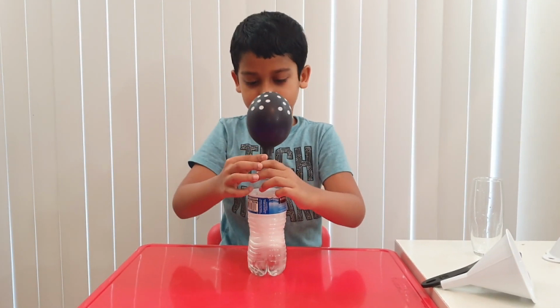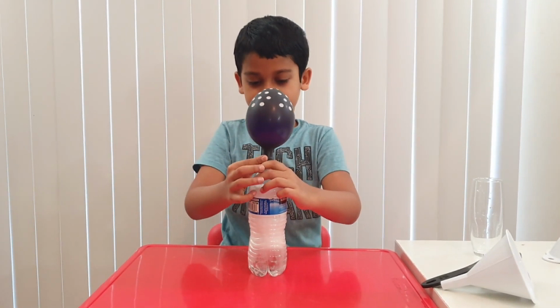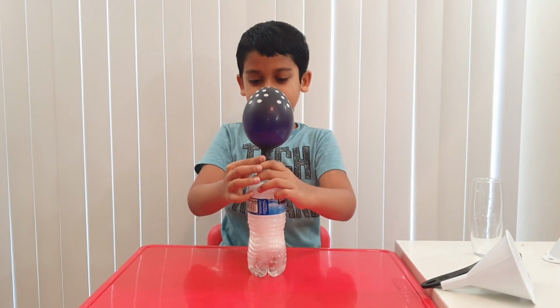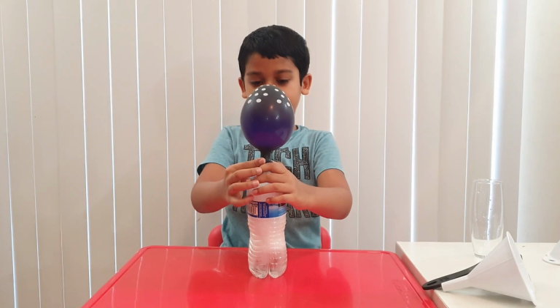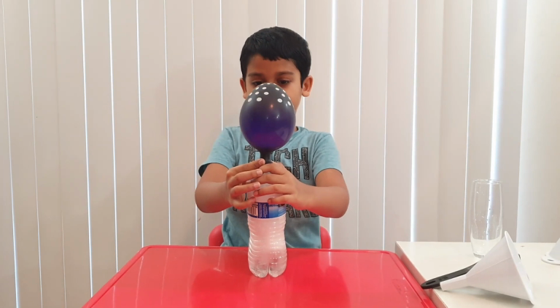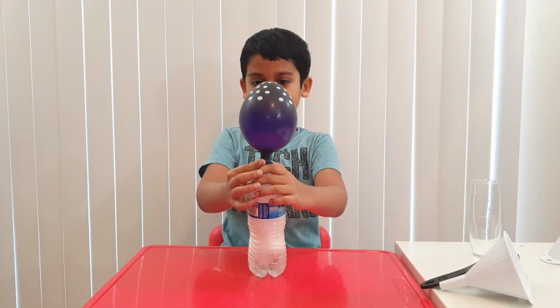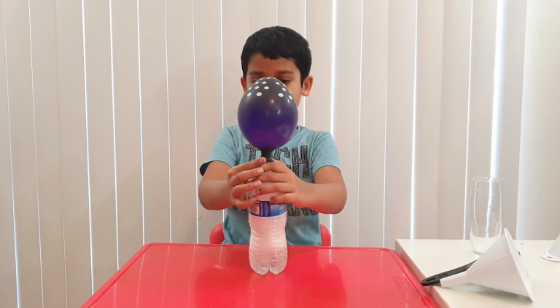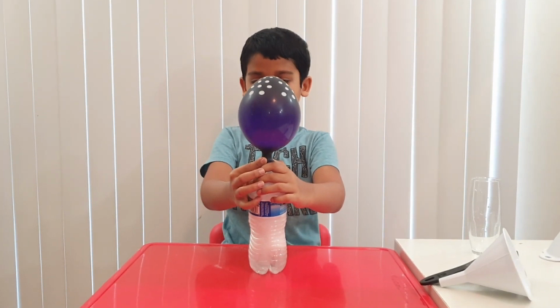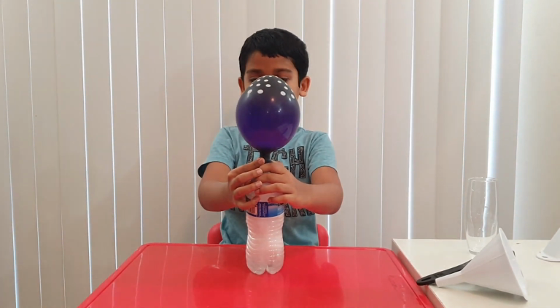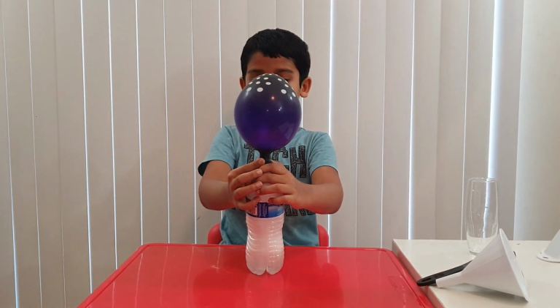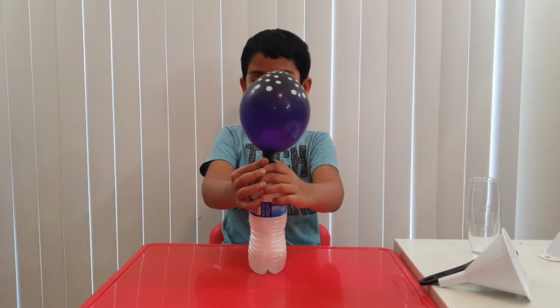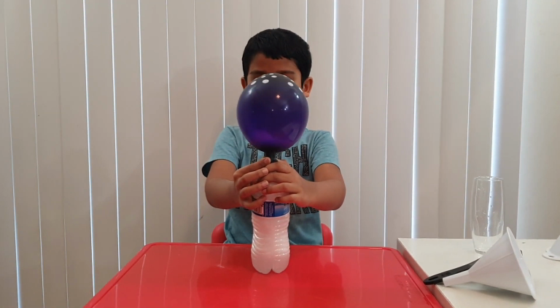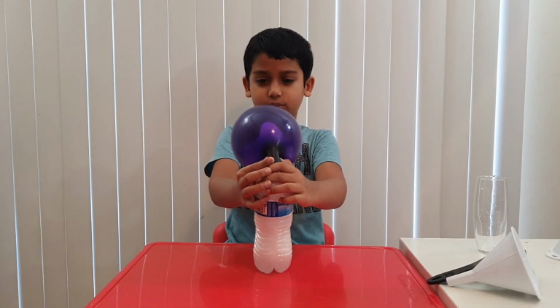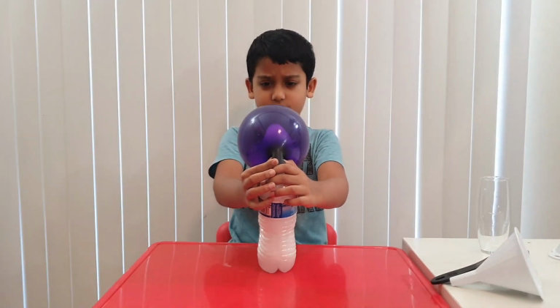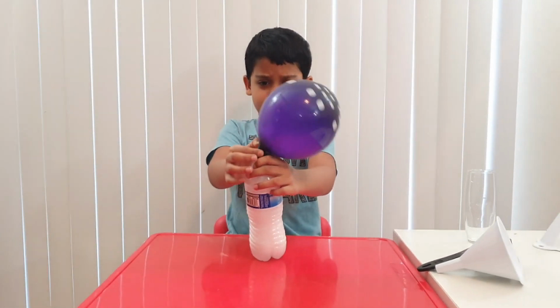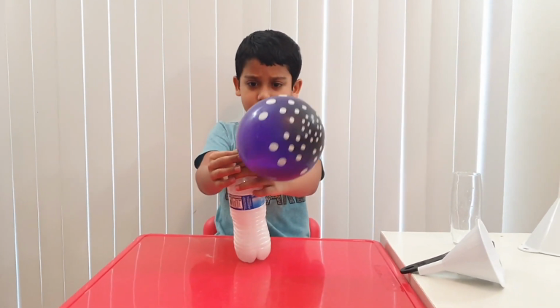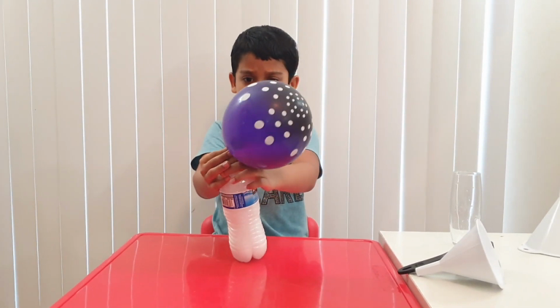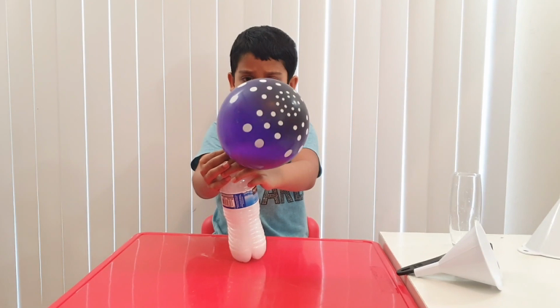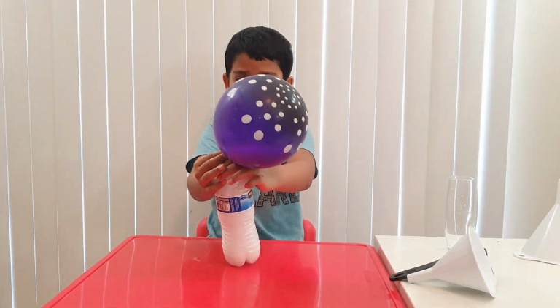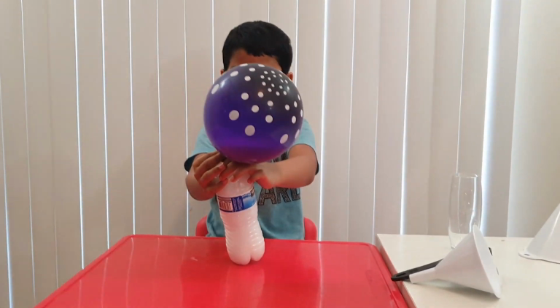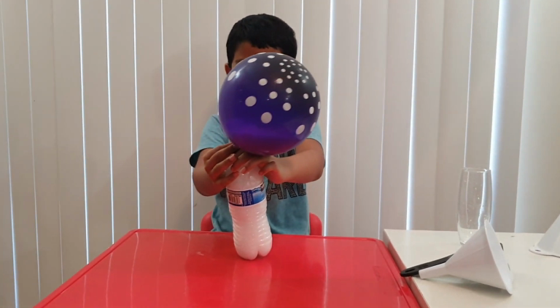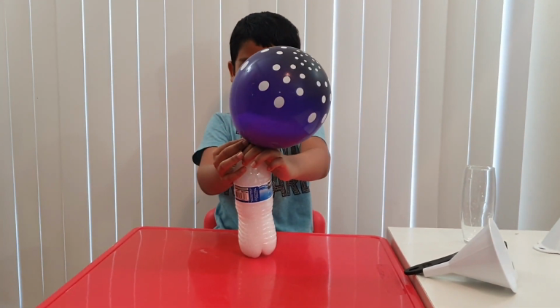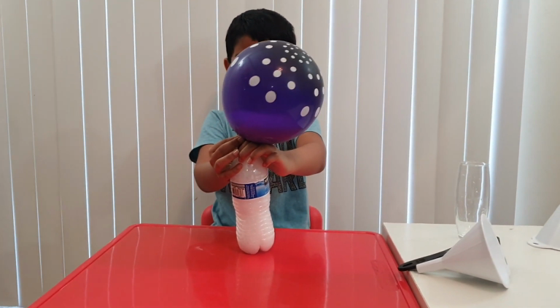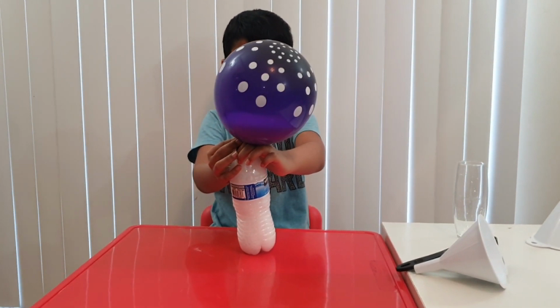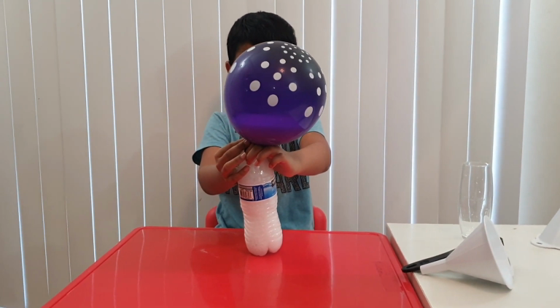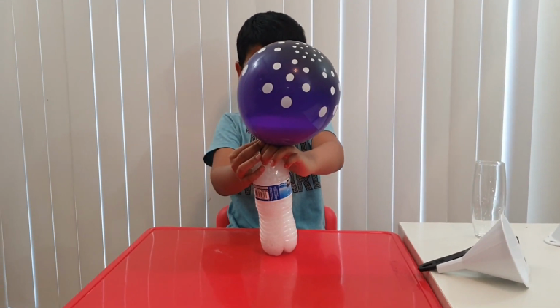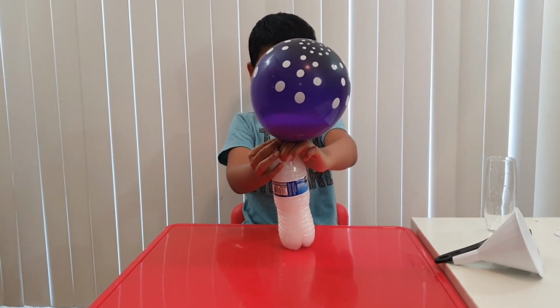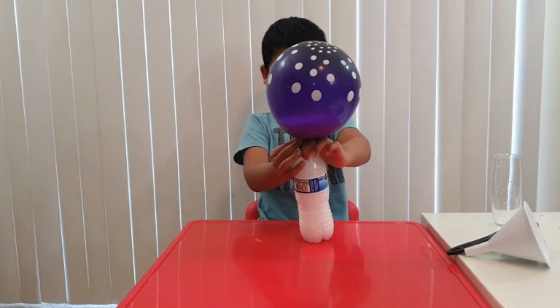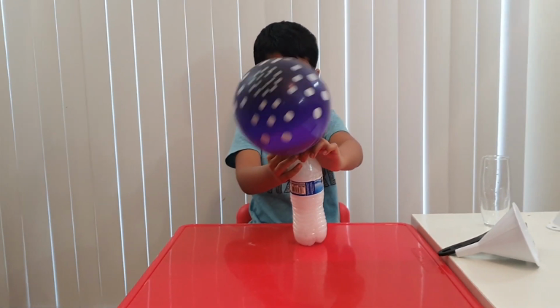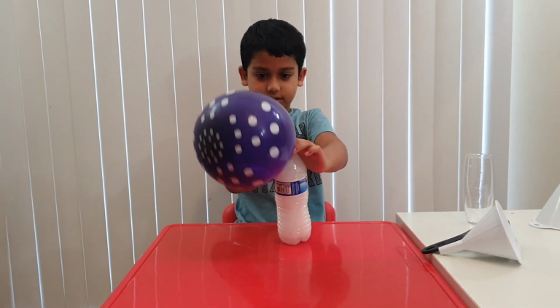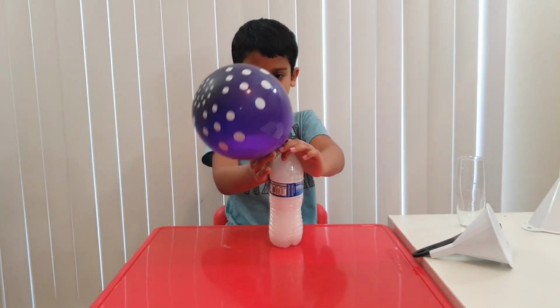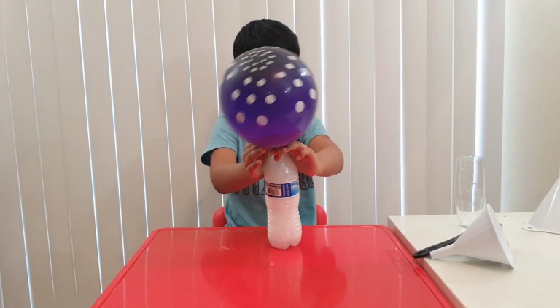You can see it formed a chemical reaction that blows up the balloon. Whoa! It's getting heavy, it's getting really heavy. Oh my gosh!